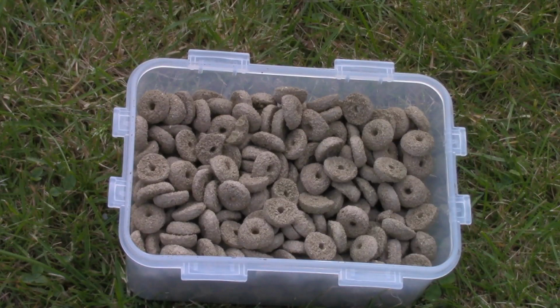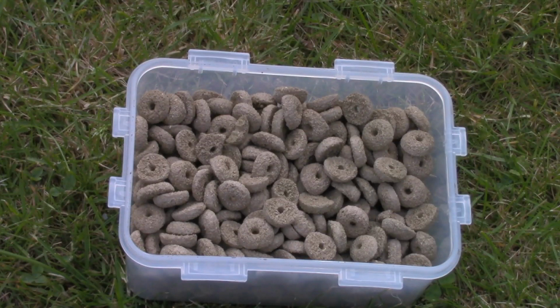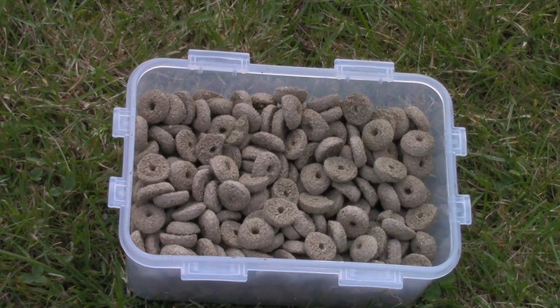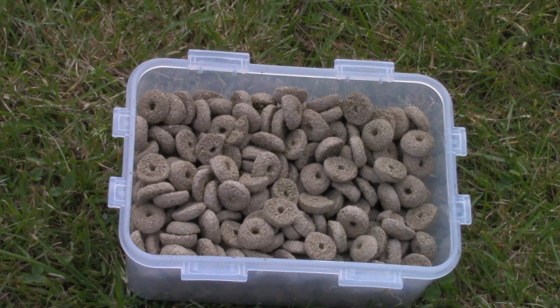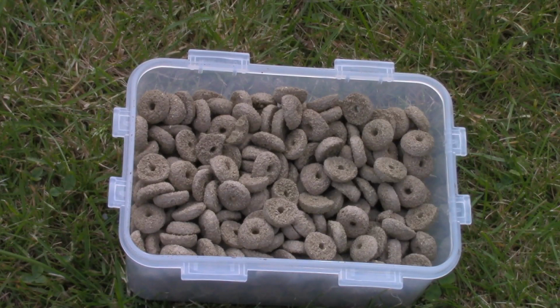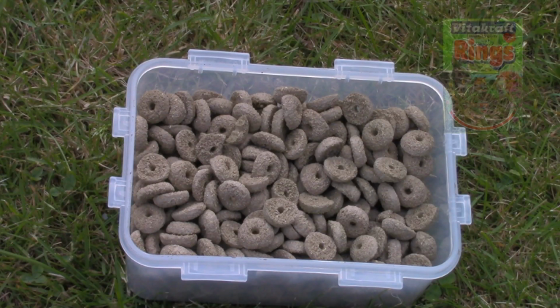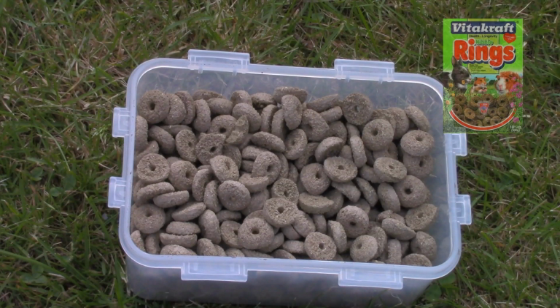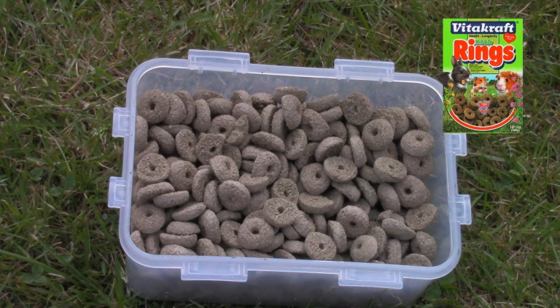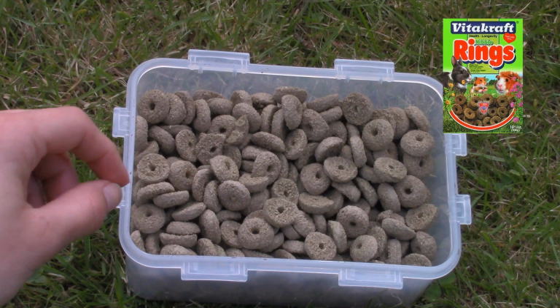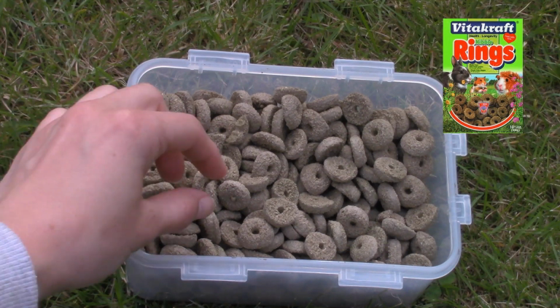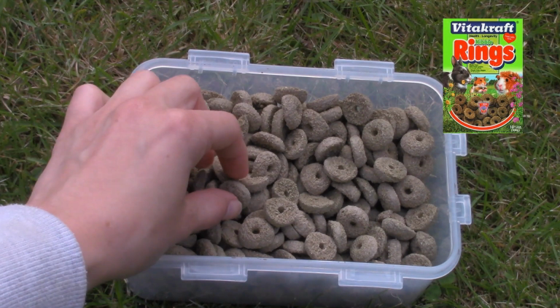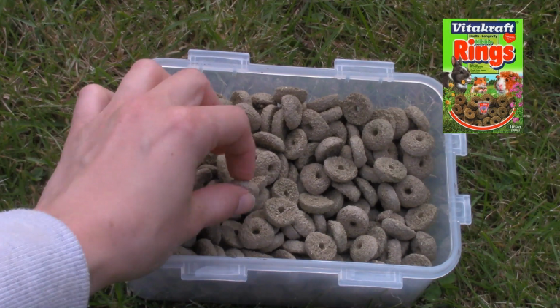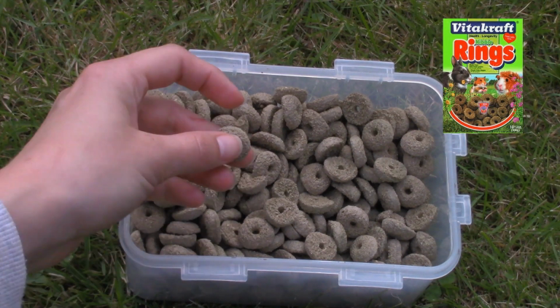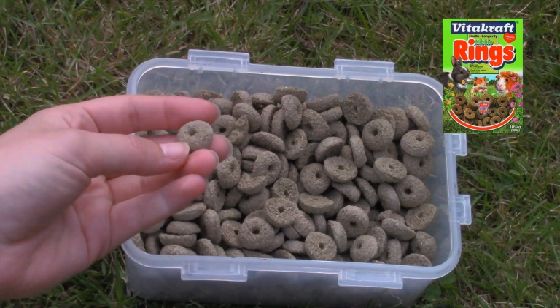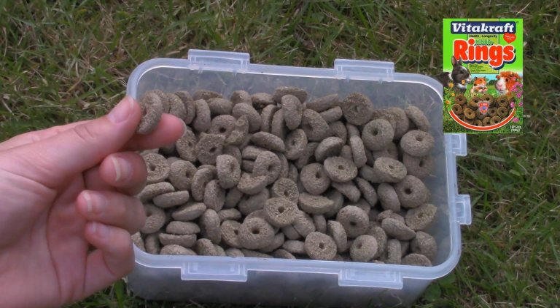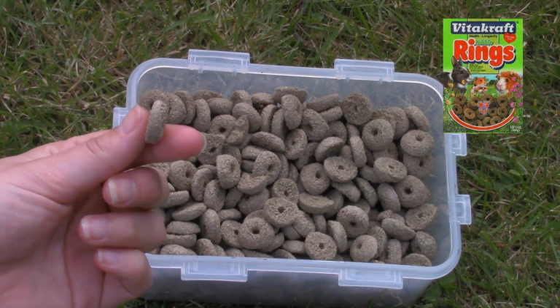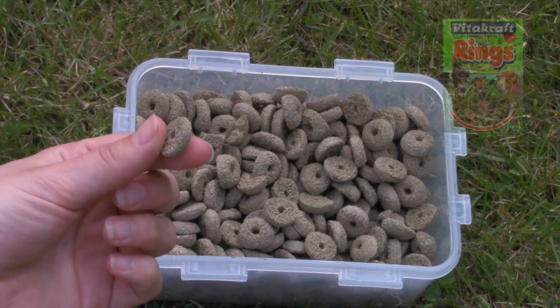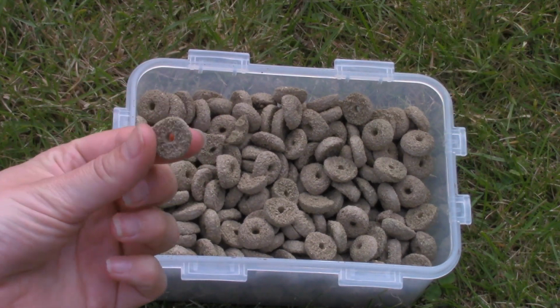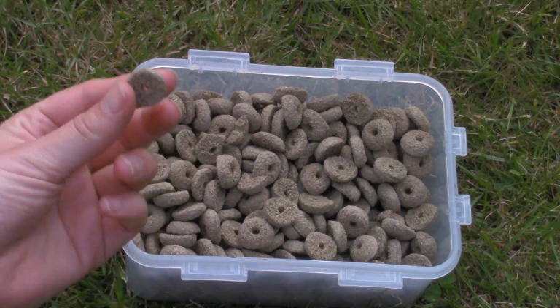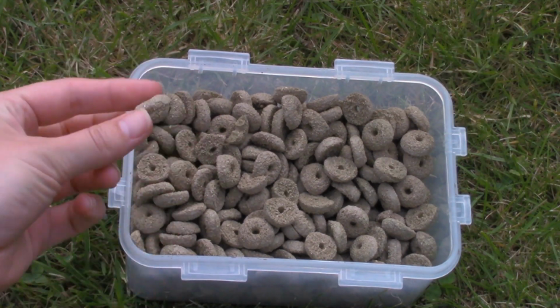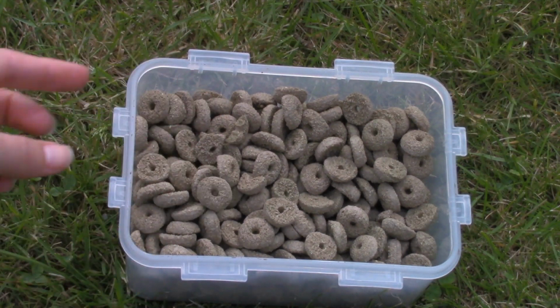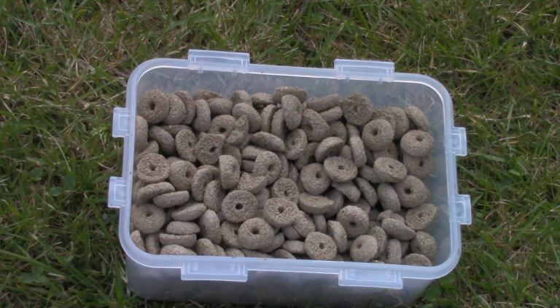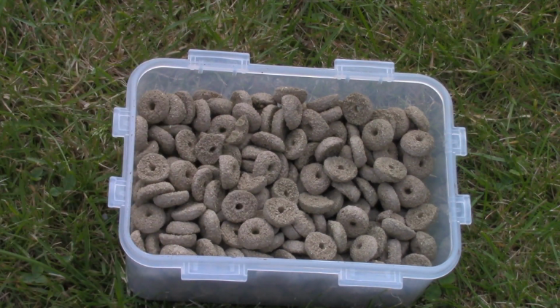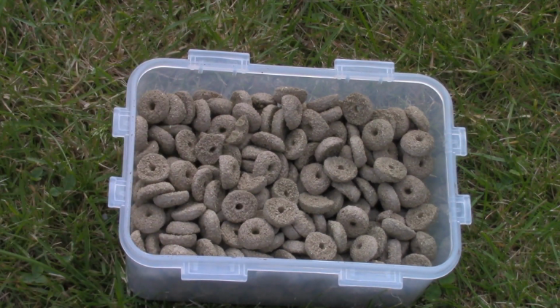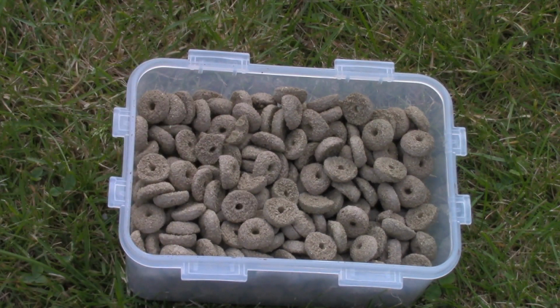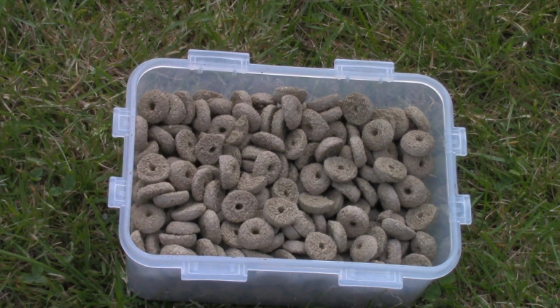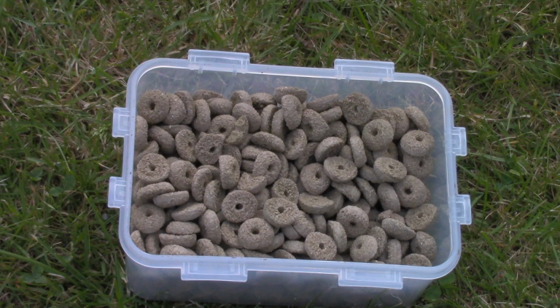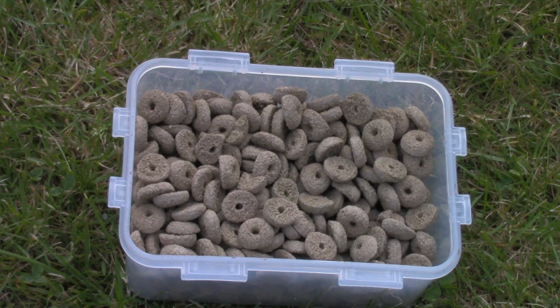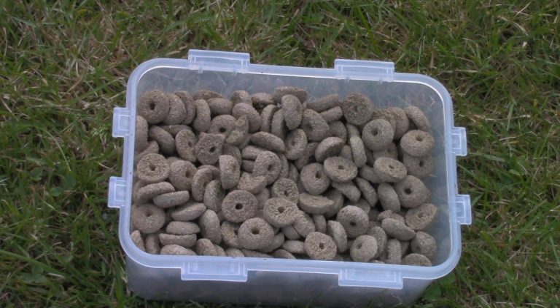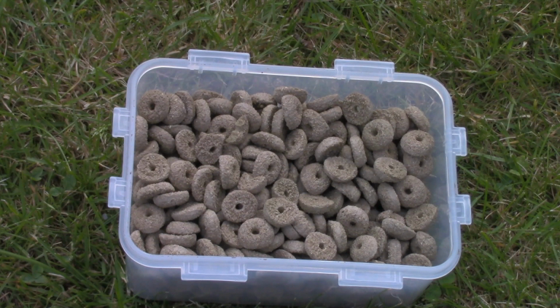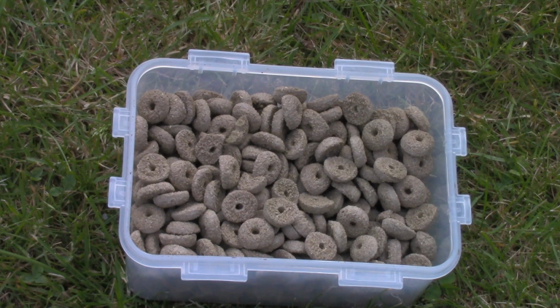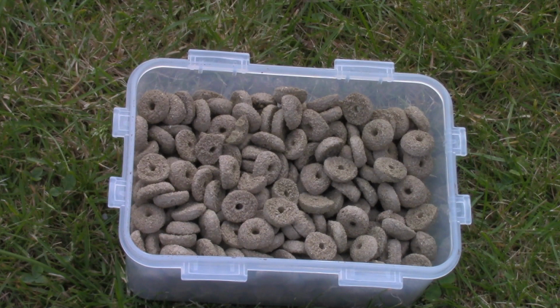The first one contains Vitakraft nibble rings. They are made of natural grains and alfalfa, and they are a healthy snack for hamsters.